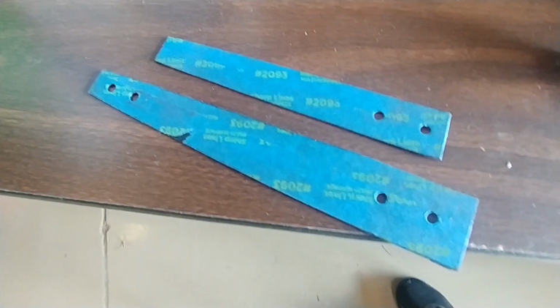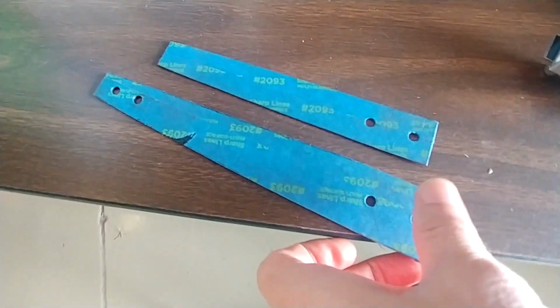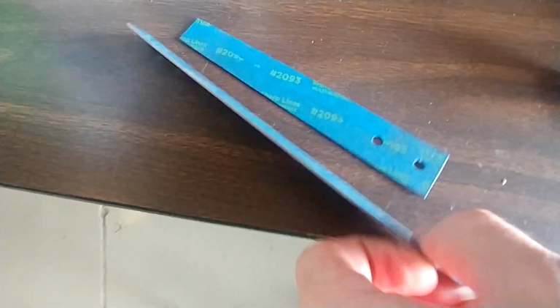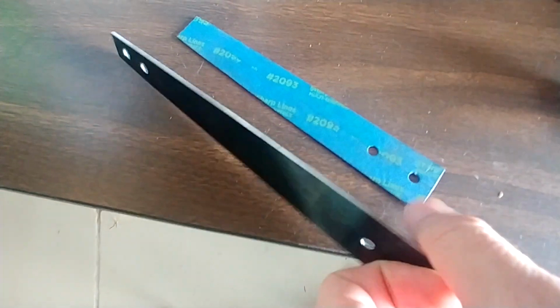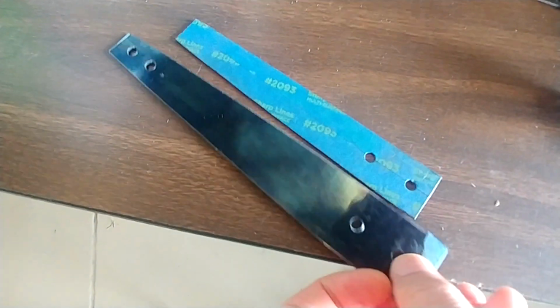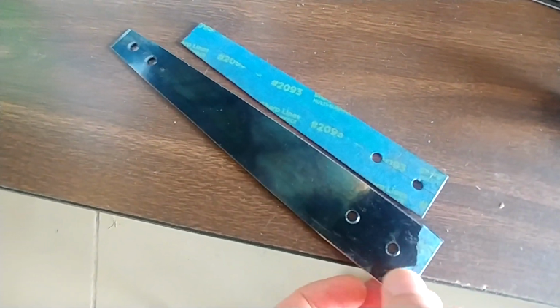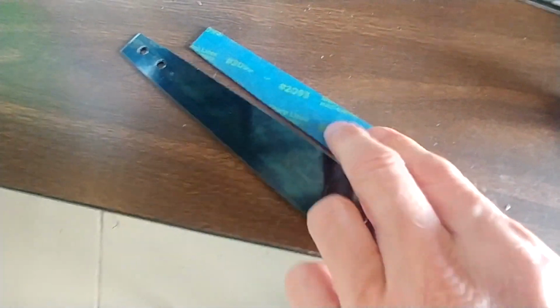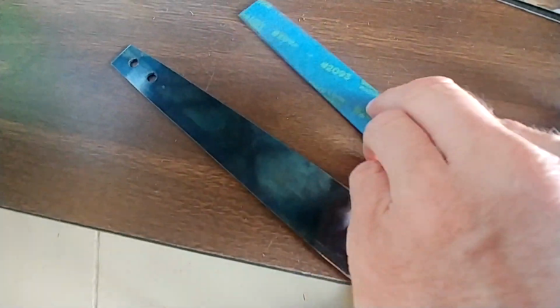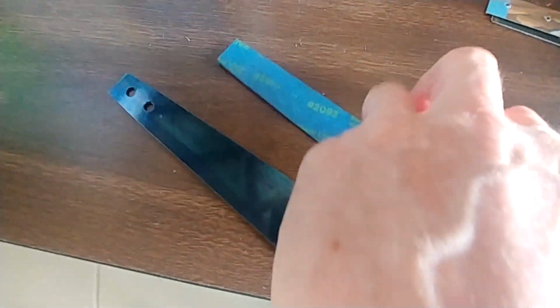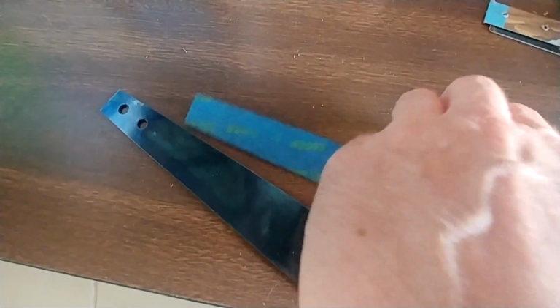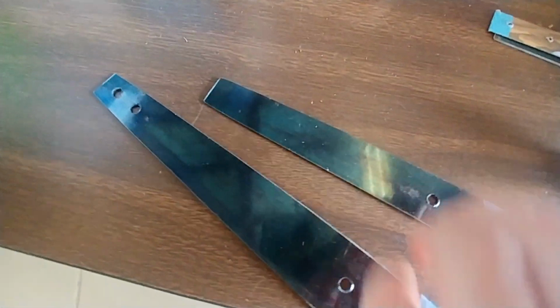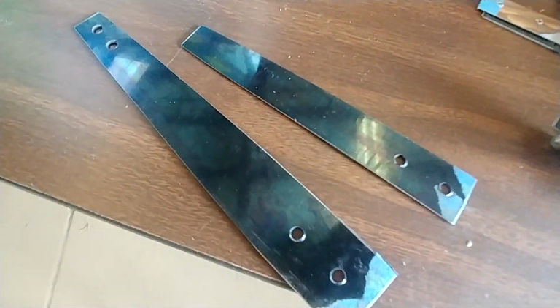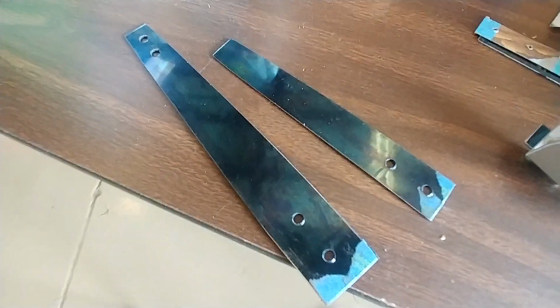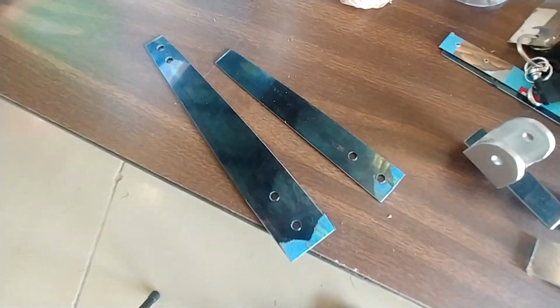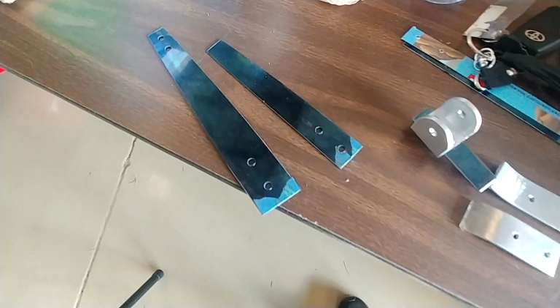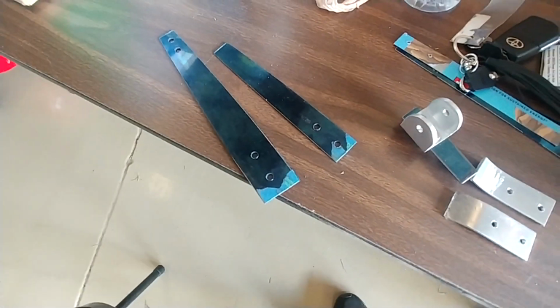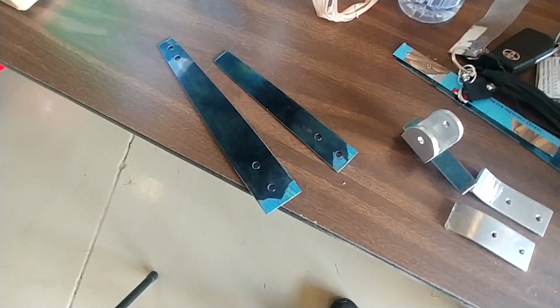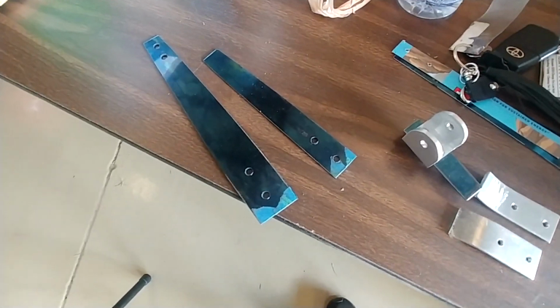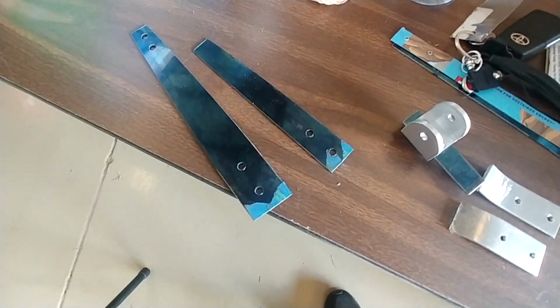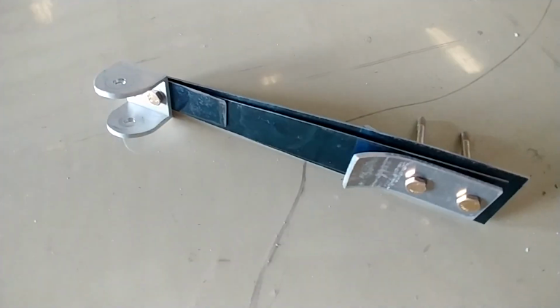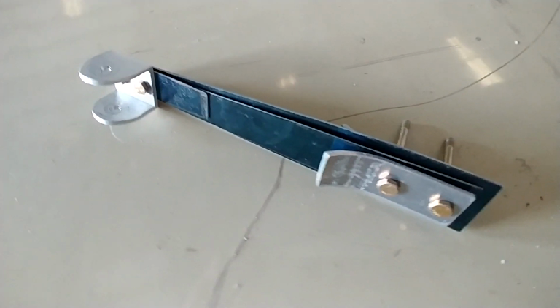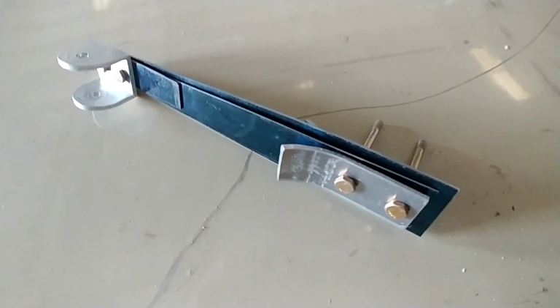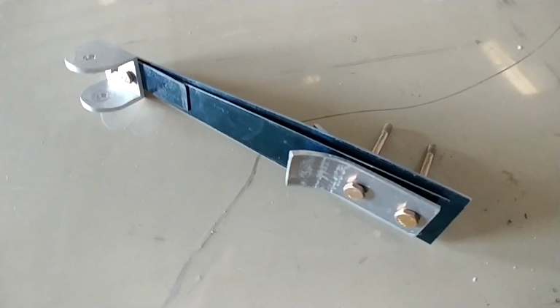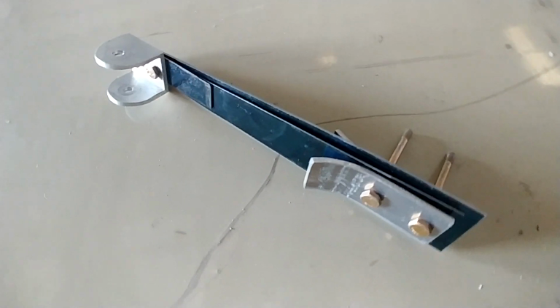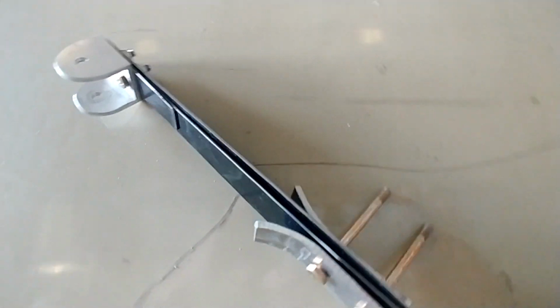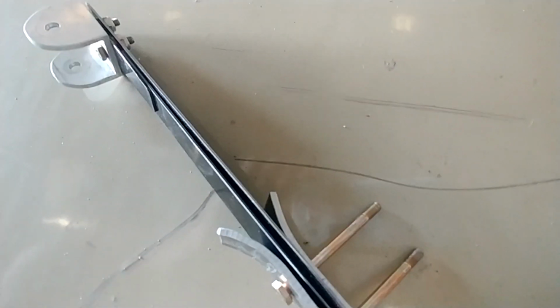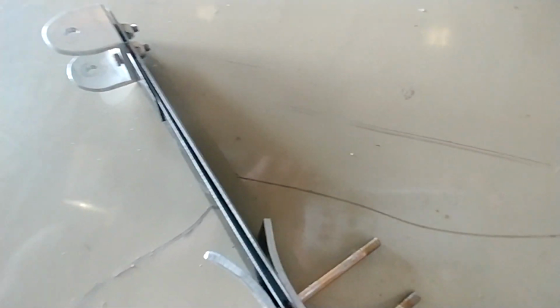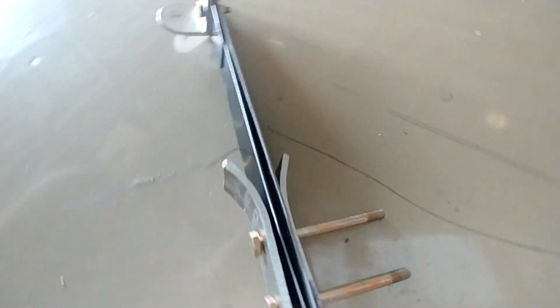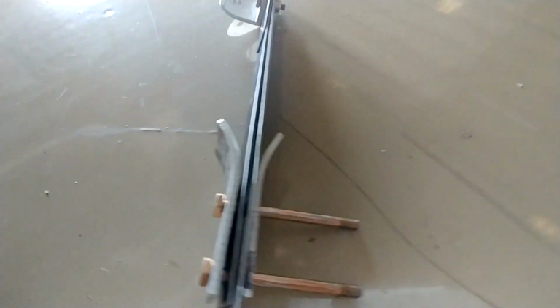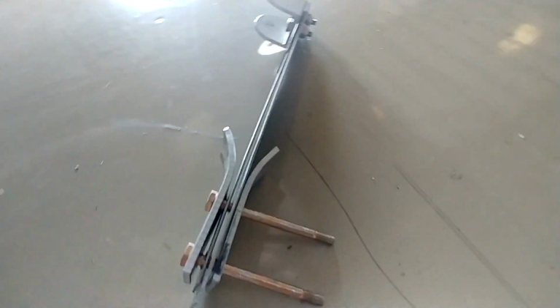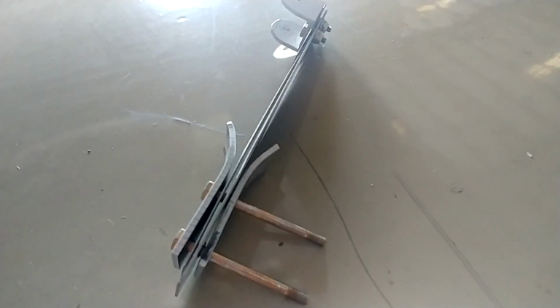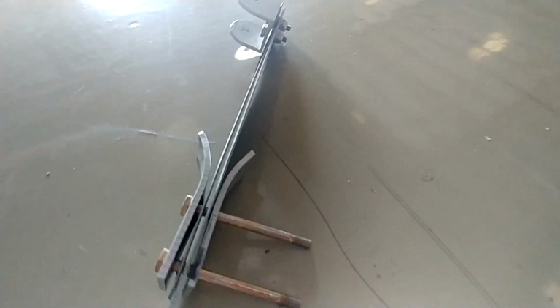Welcome back. I got these bits of spring steel cut by the local sheet metal shop — they cut them on their shear and also punched the holes in there for me. This is the new spring setup.